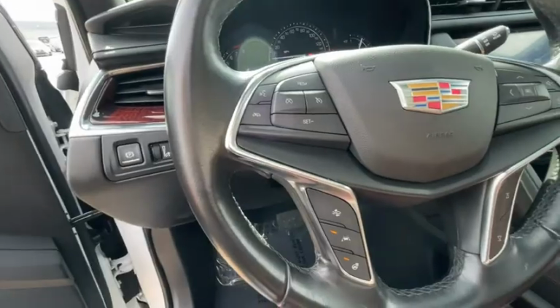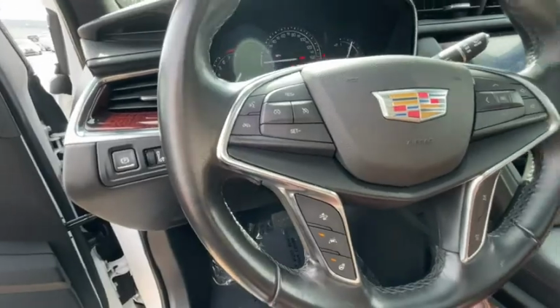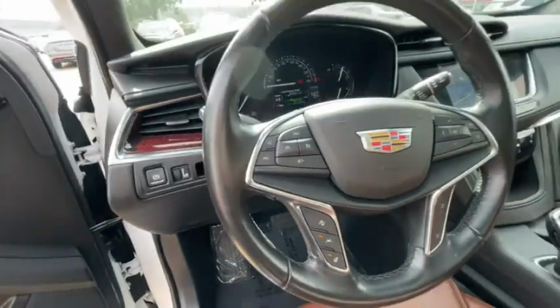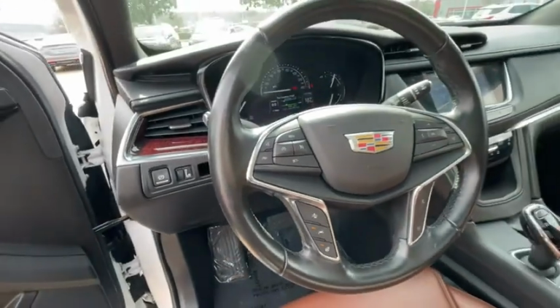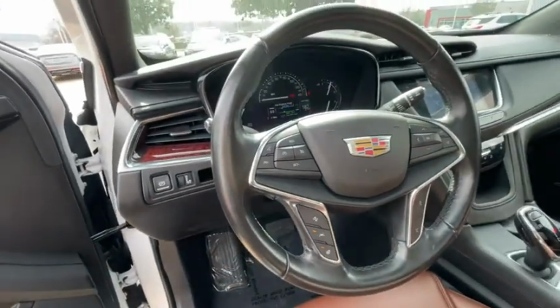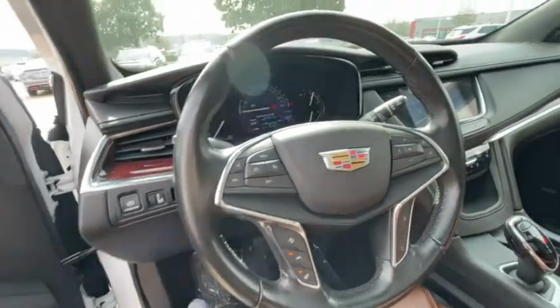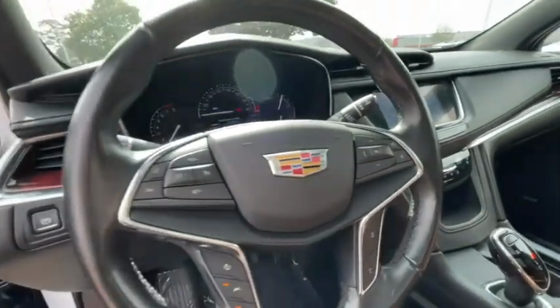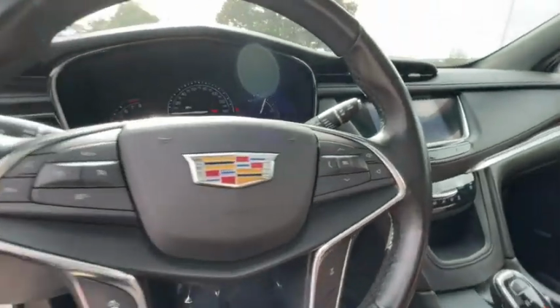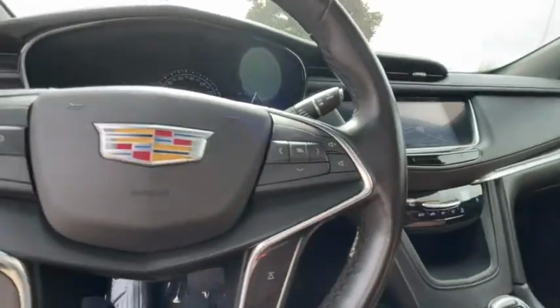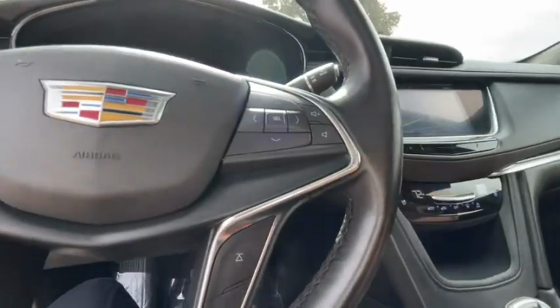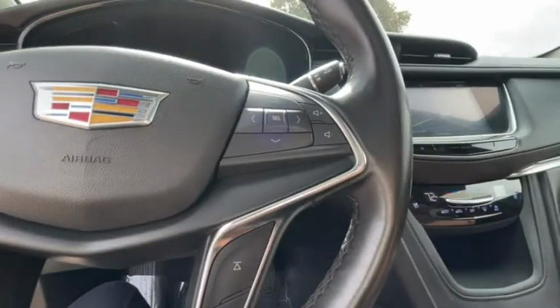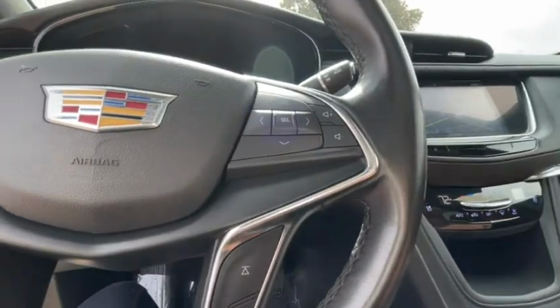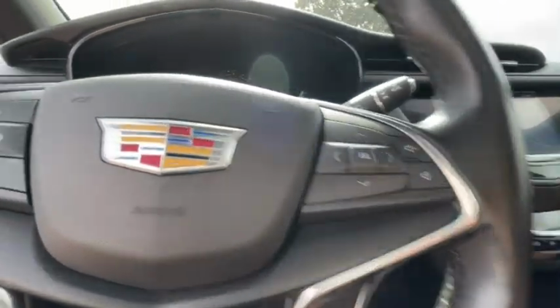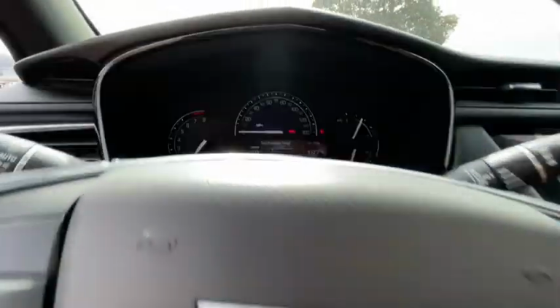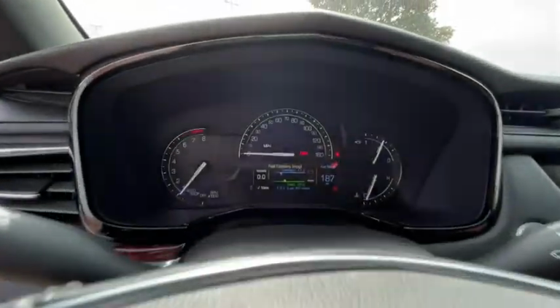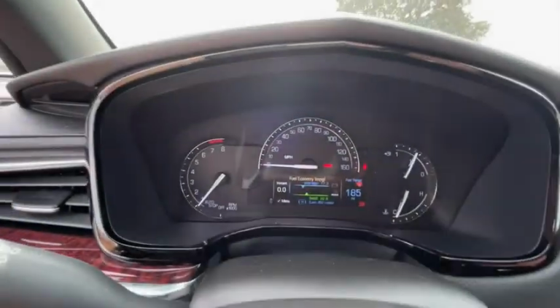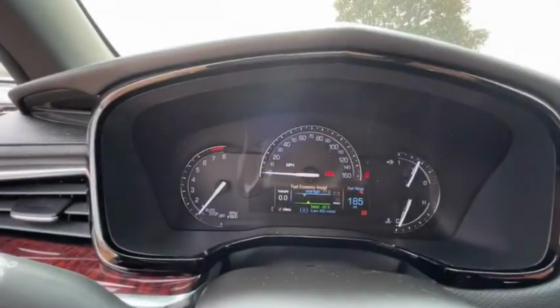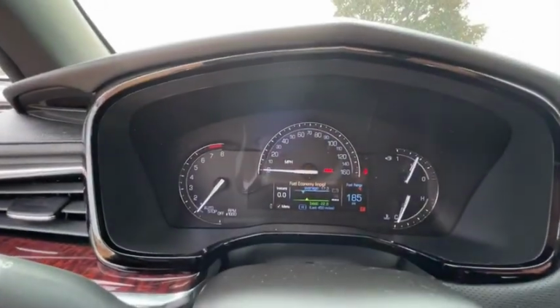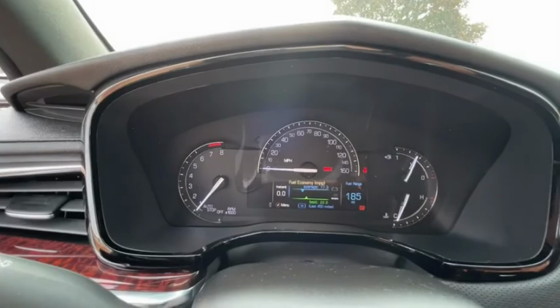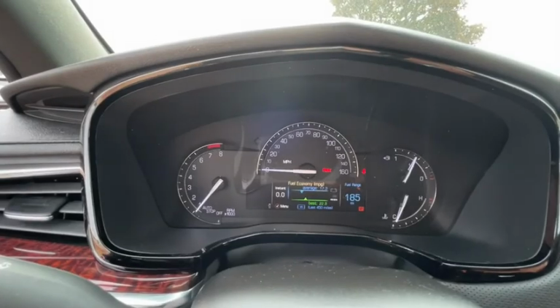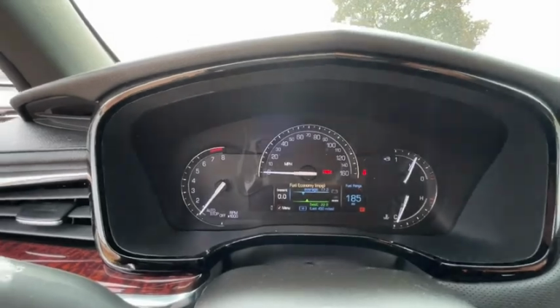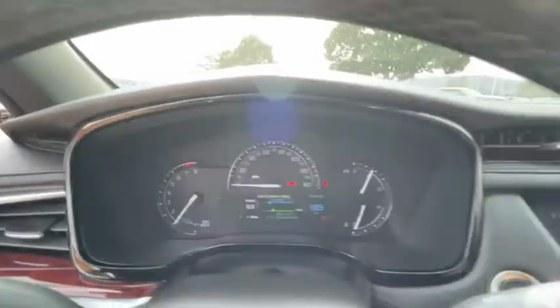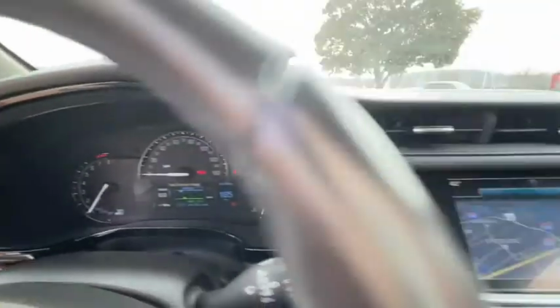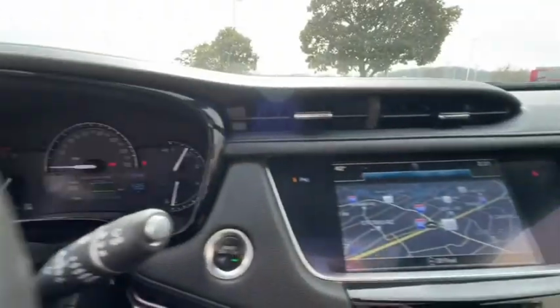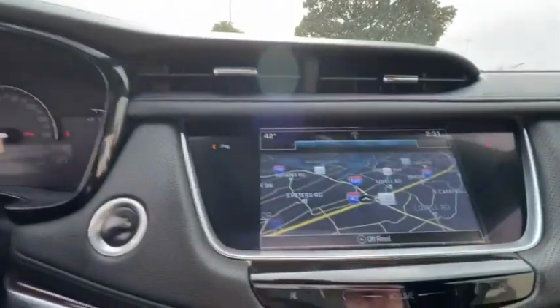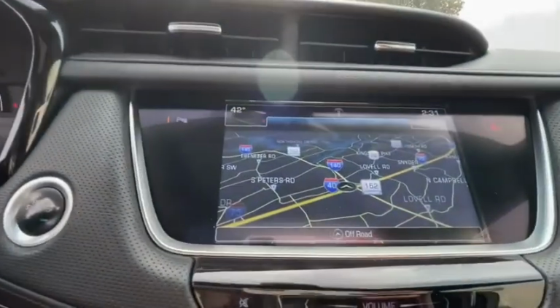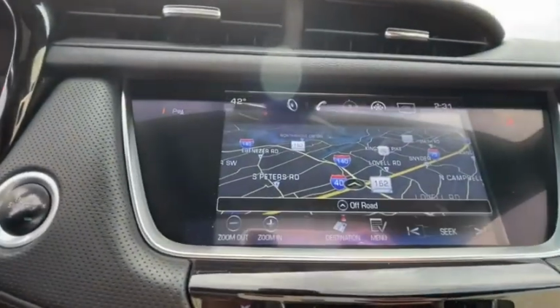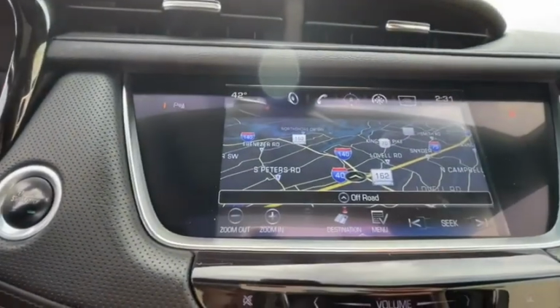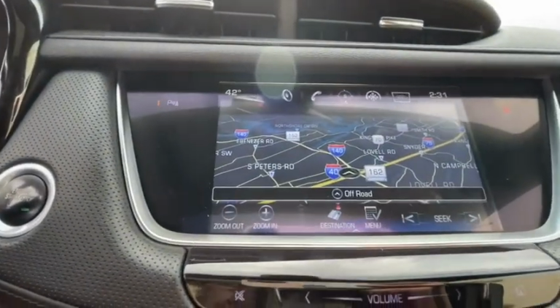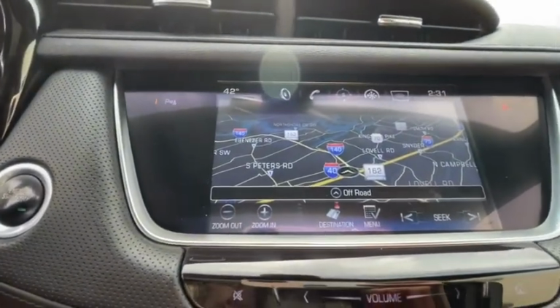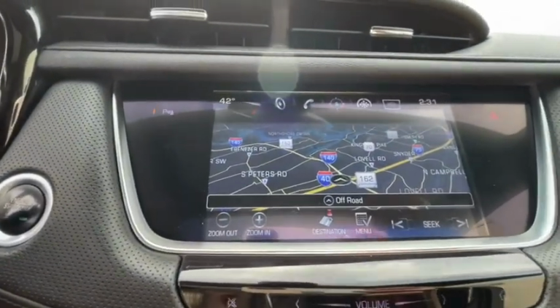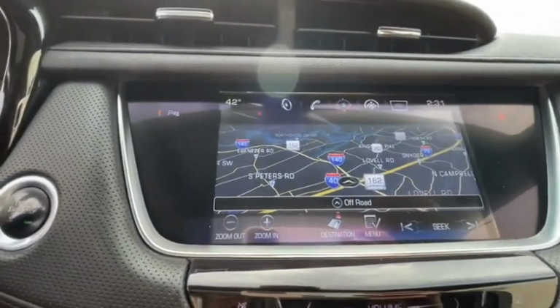Traction control, power driver's seat, leather-wrapped steering wheel, Bluetooth, front wheel drive, power steering, four-wheel disc brakes, cruise control.